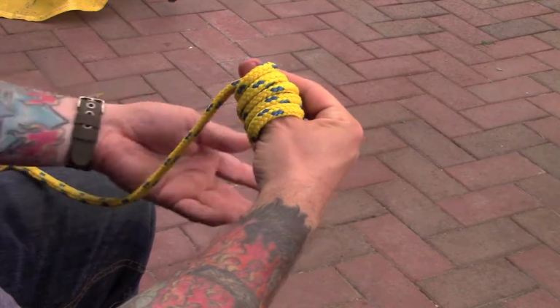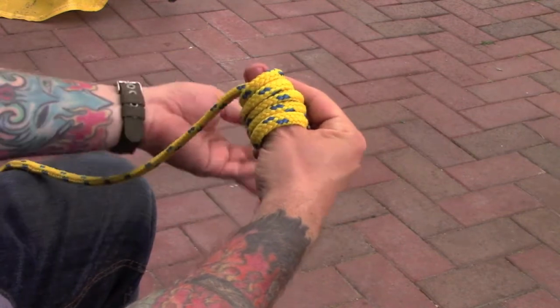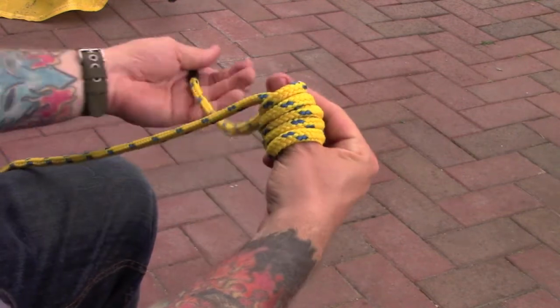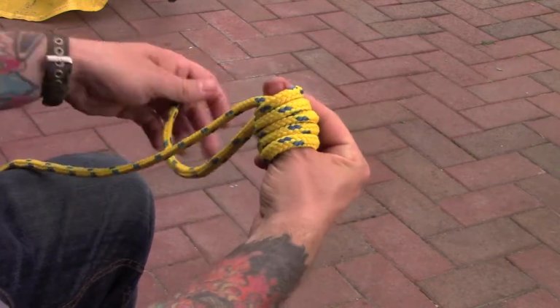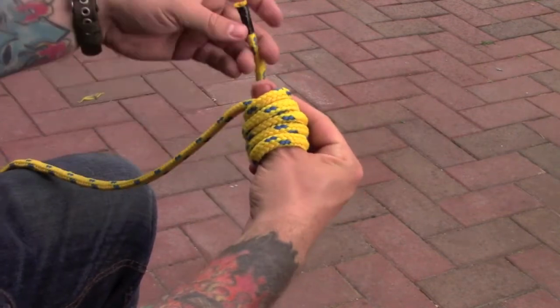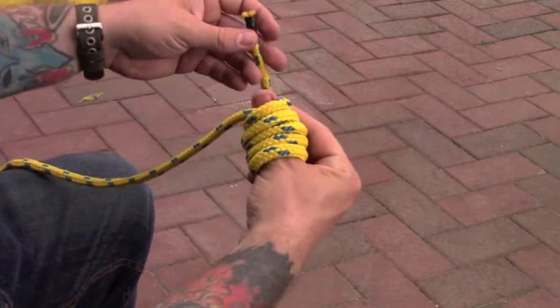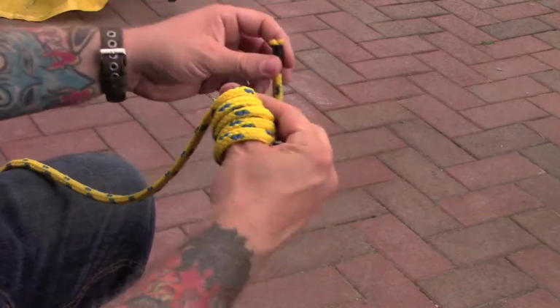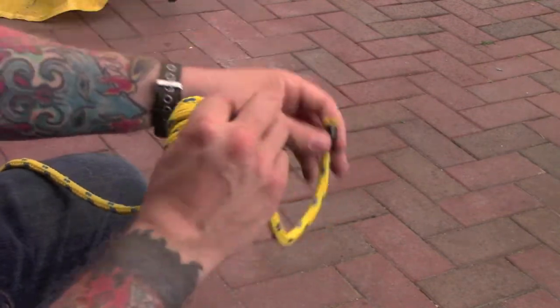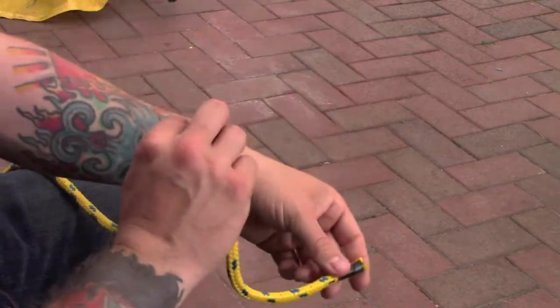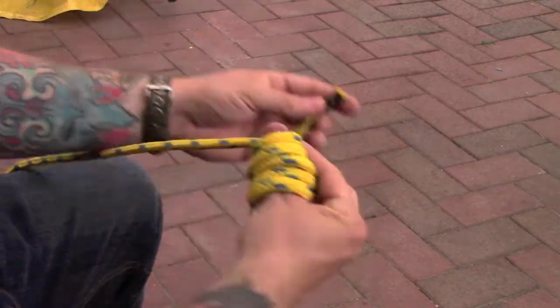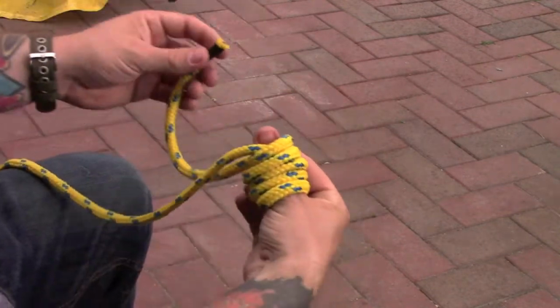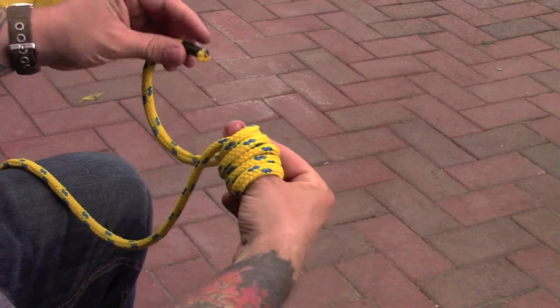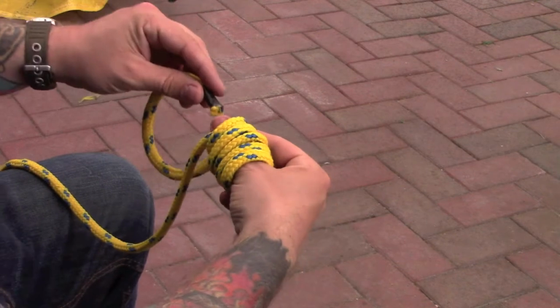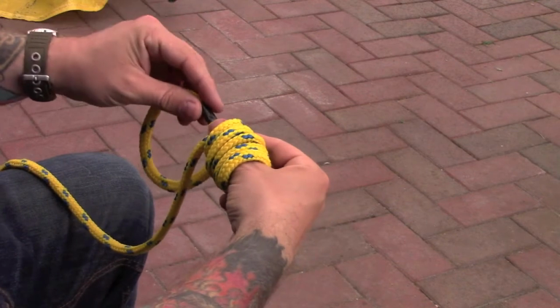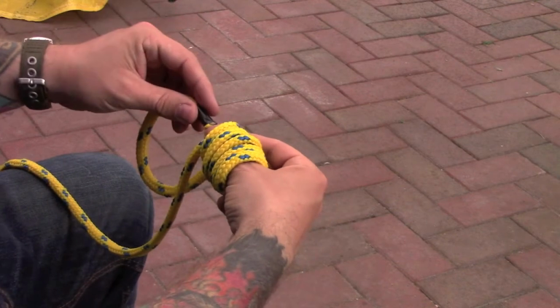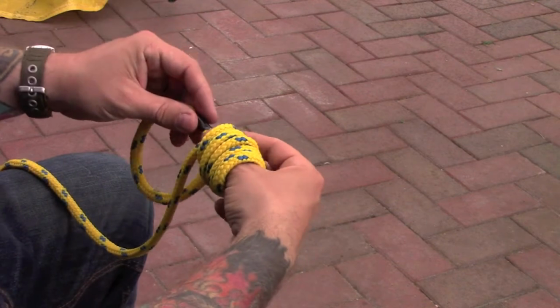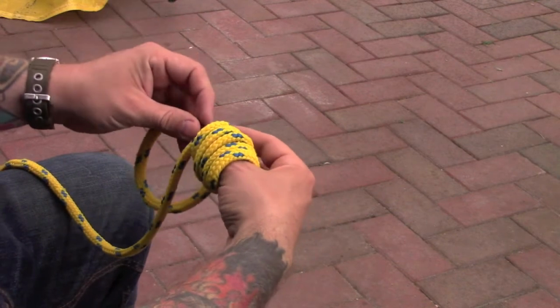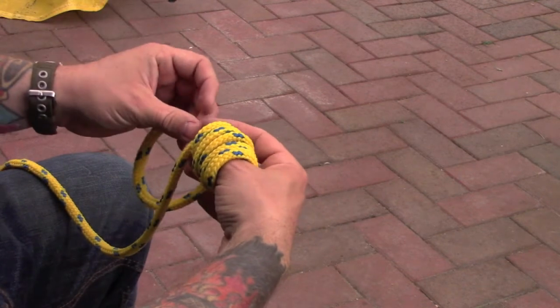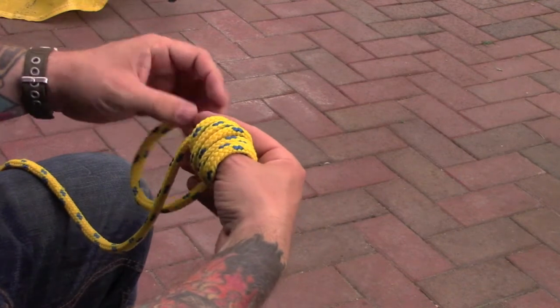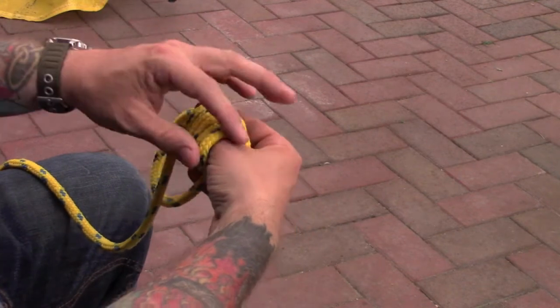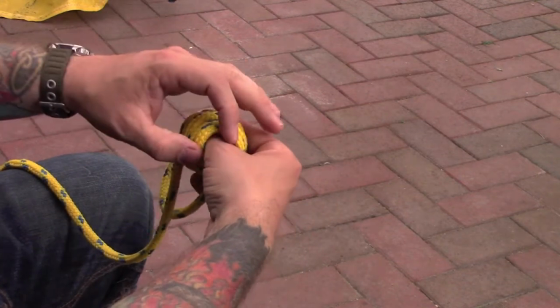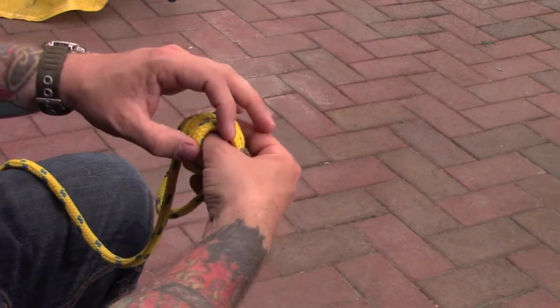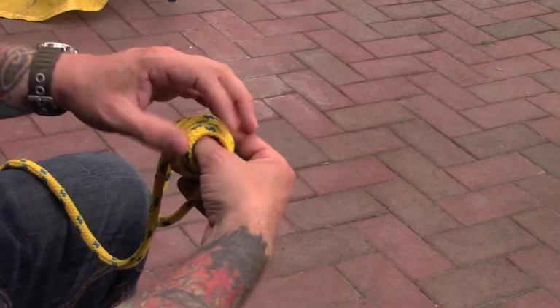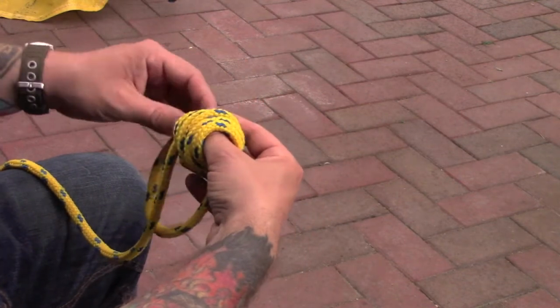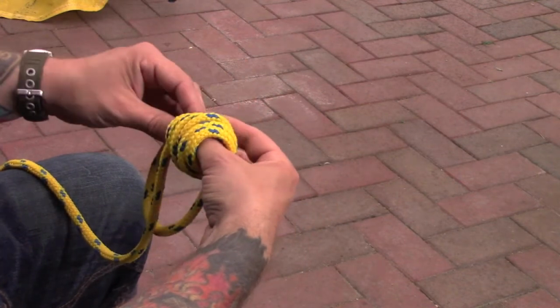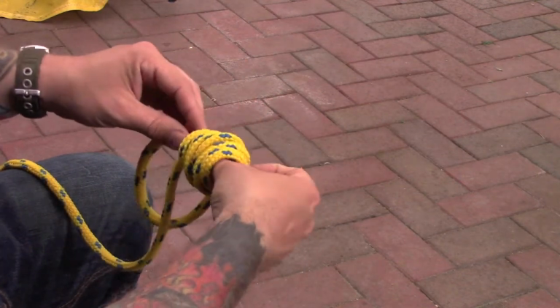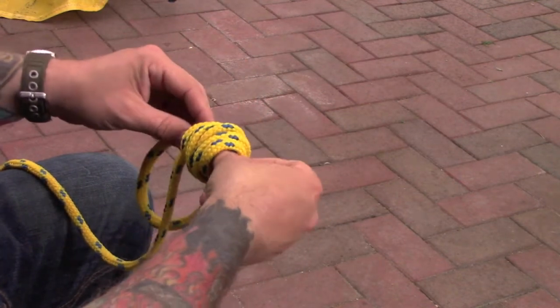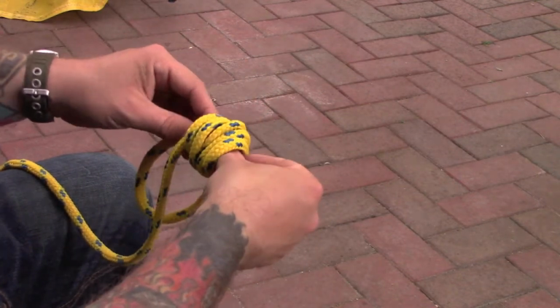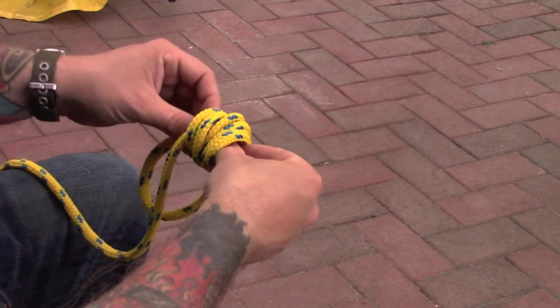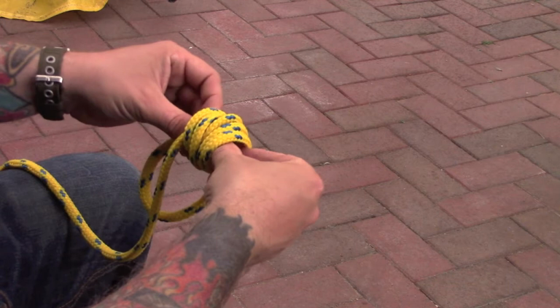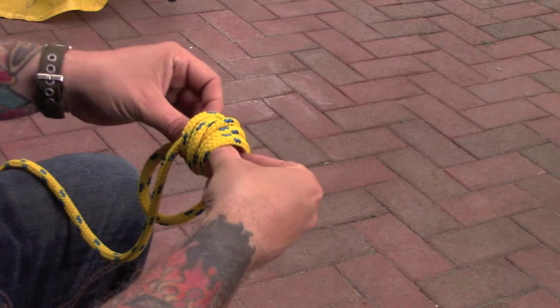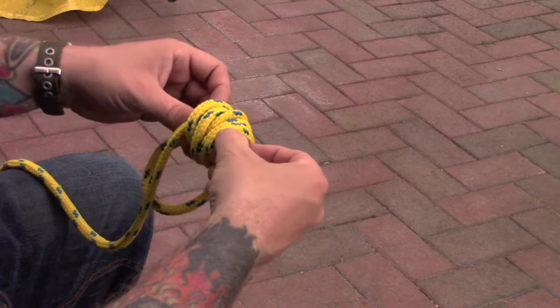Now with the rope at the back, put it back through and follow your thumb — pull your thumb out and push that through.